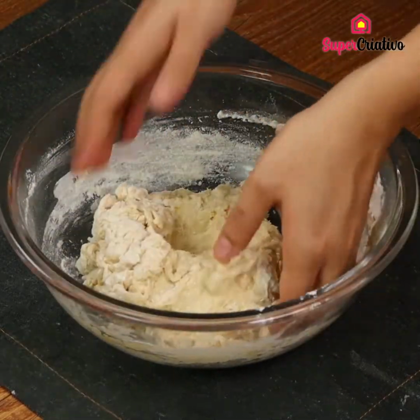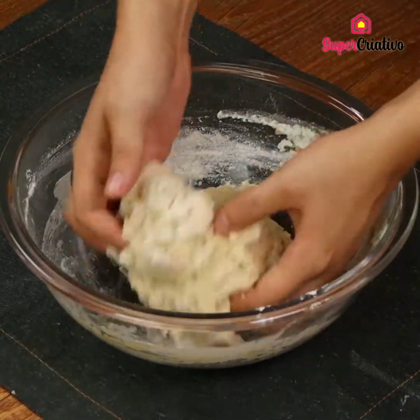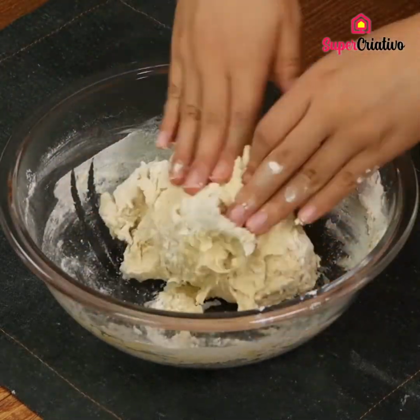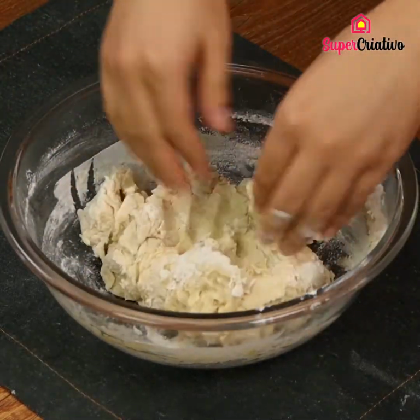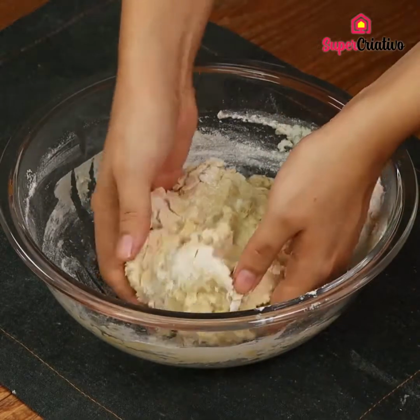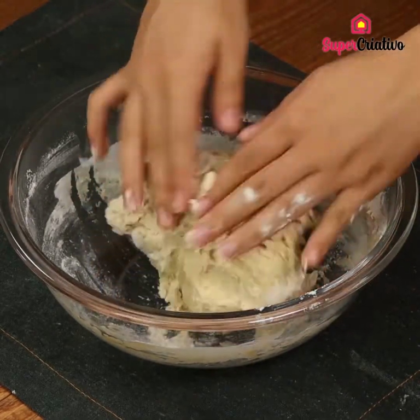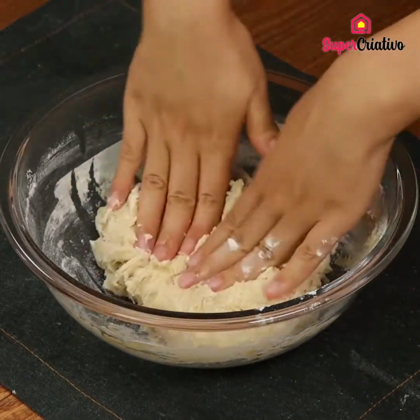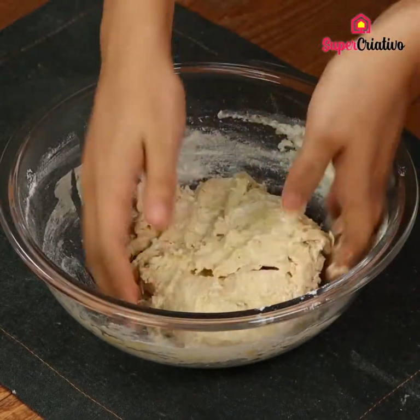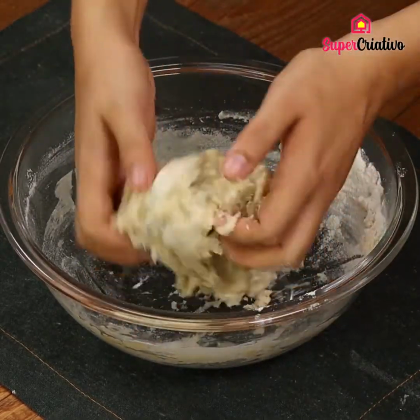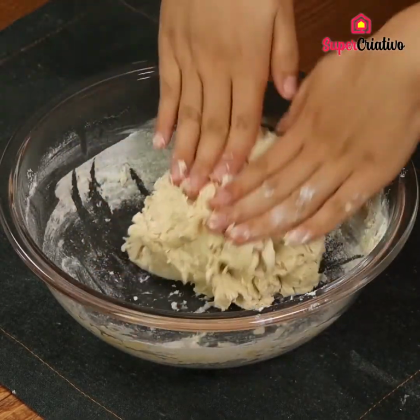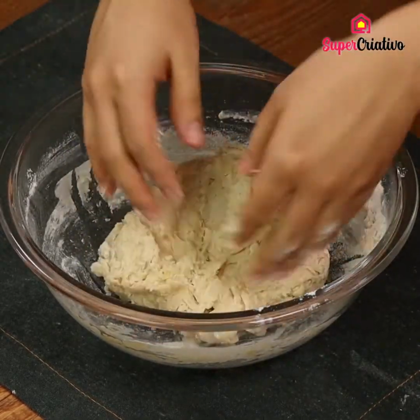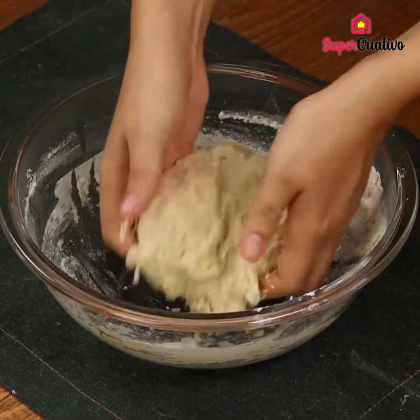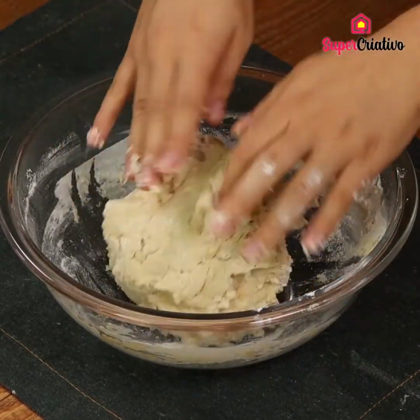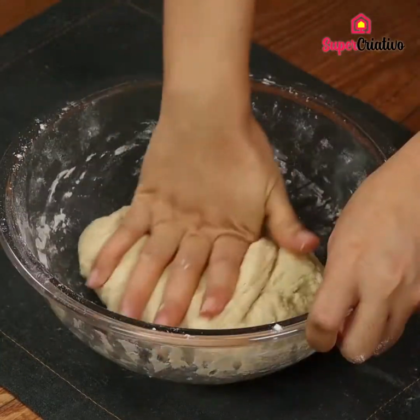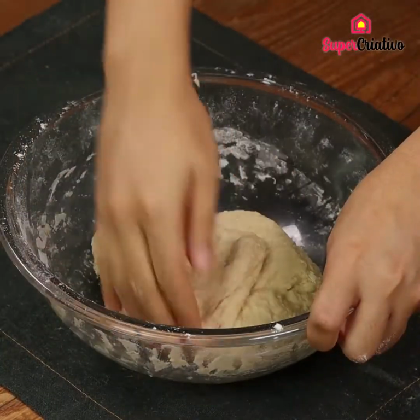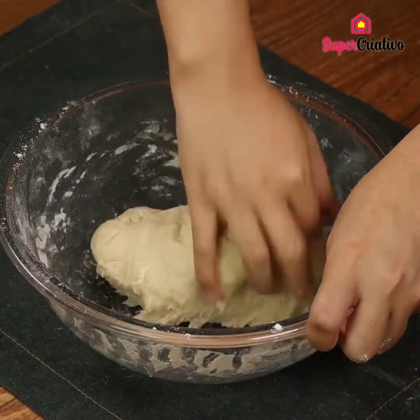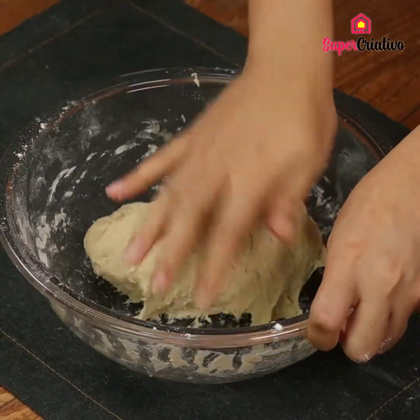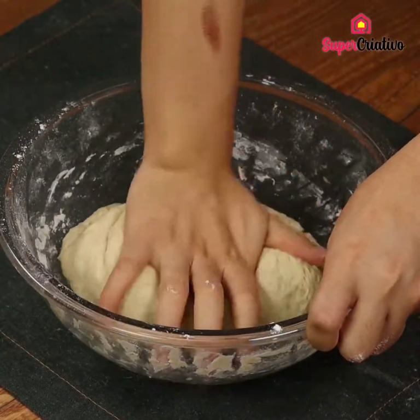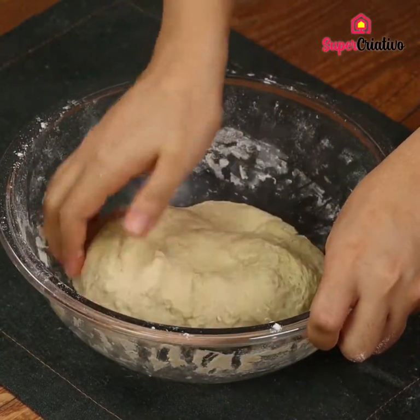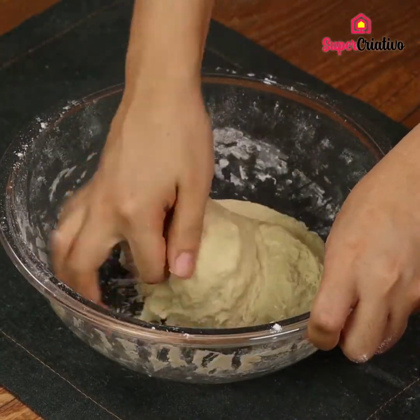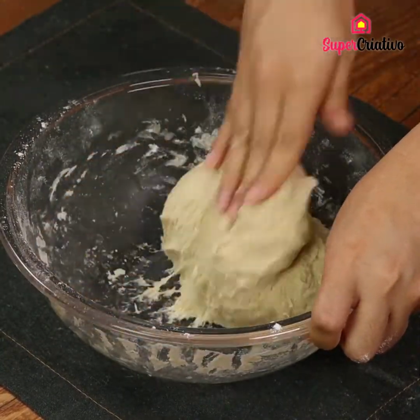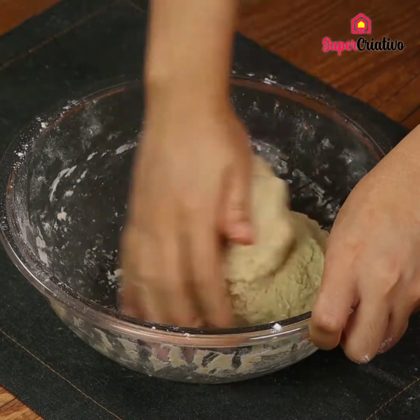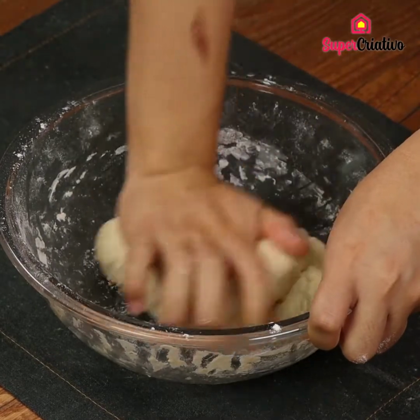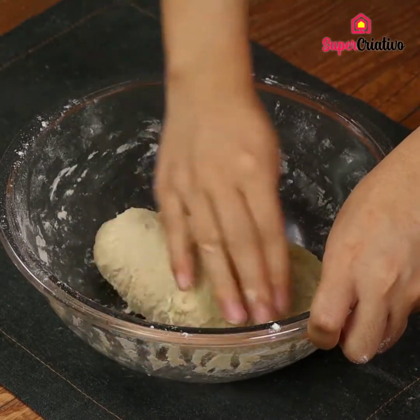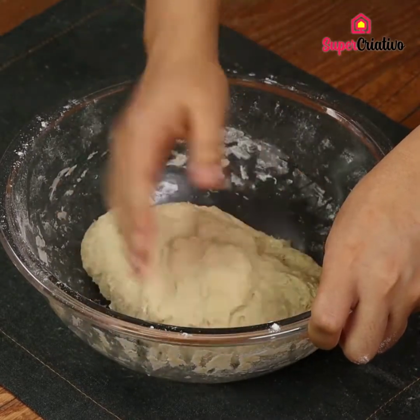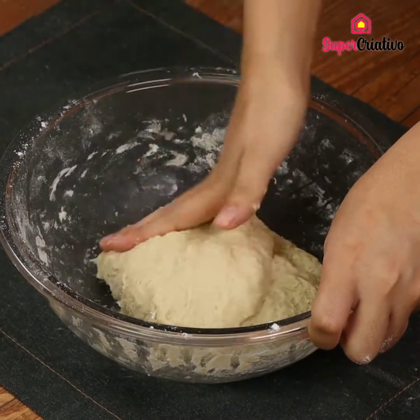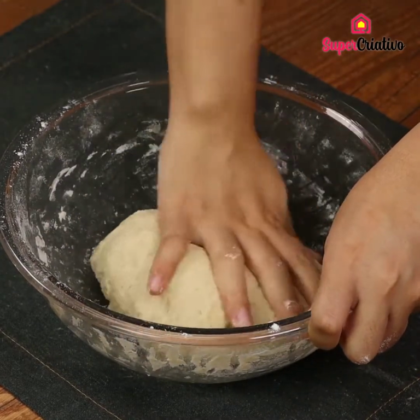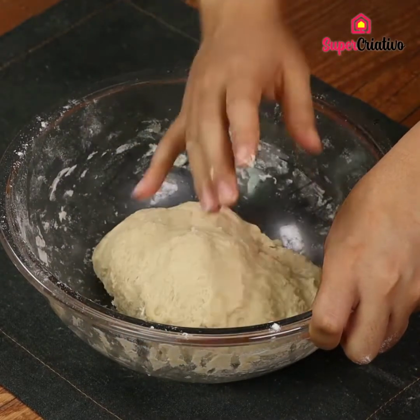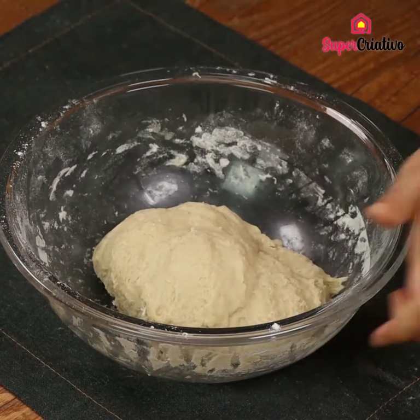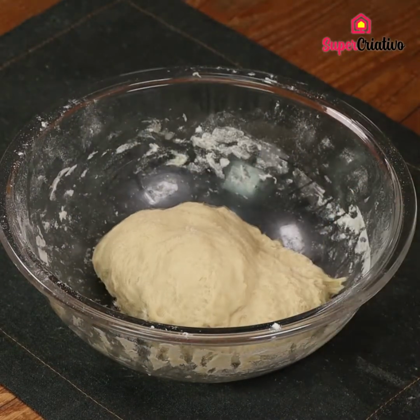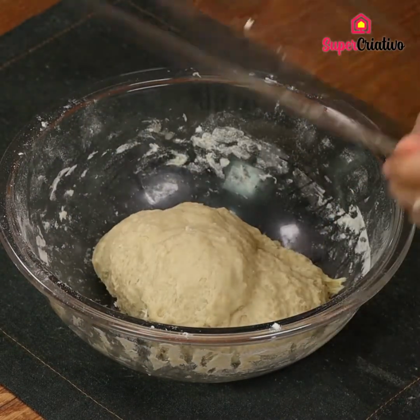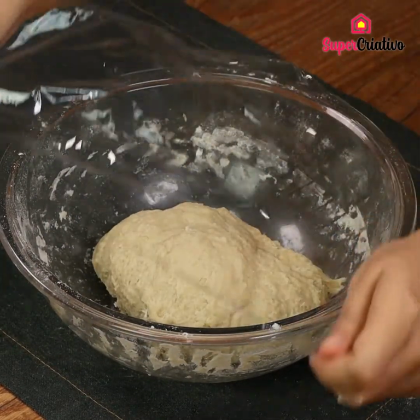From now on, keep on kneading the dough using your hands until the flour is incorporated. This is the texture we are looking for.